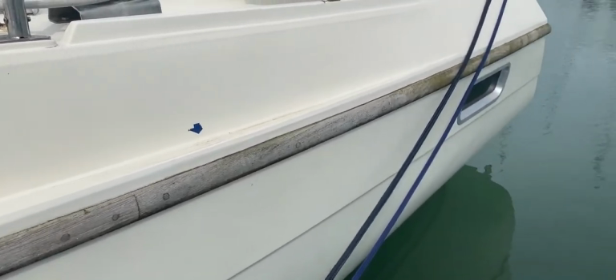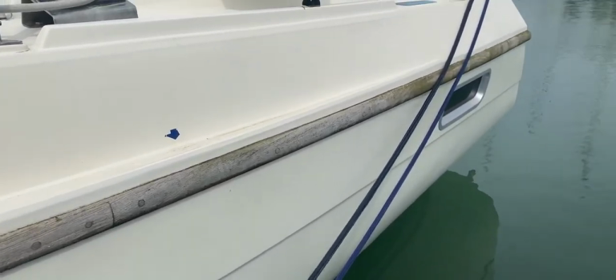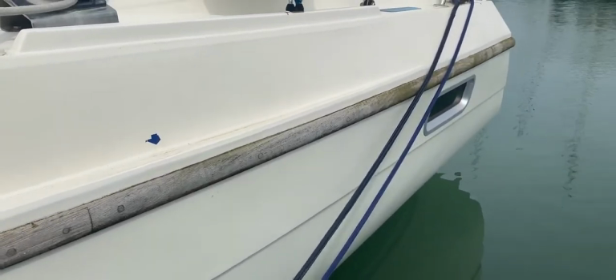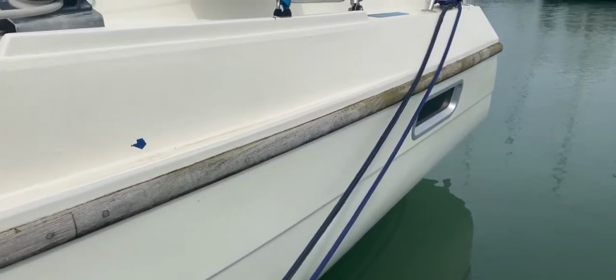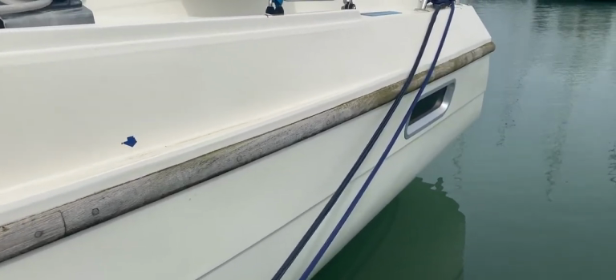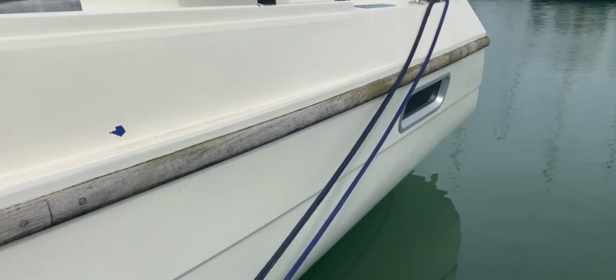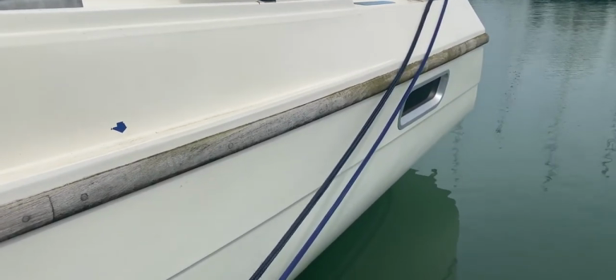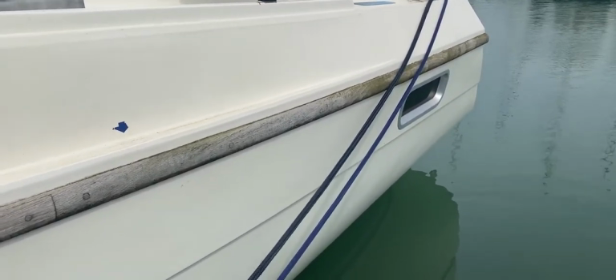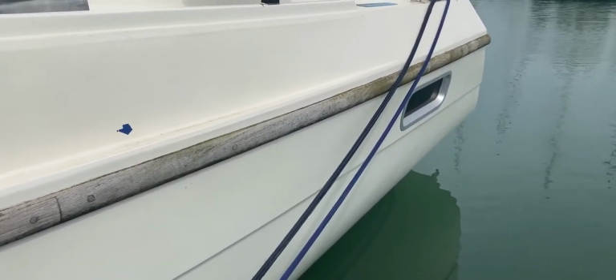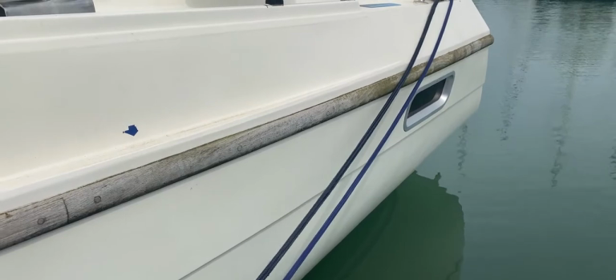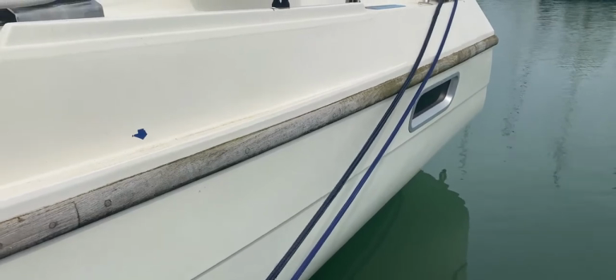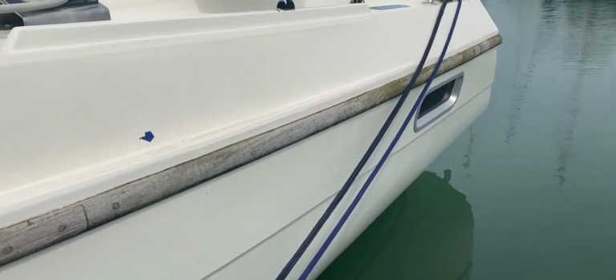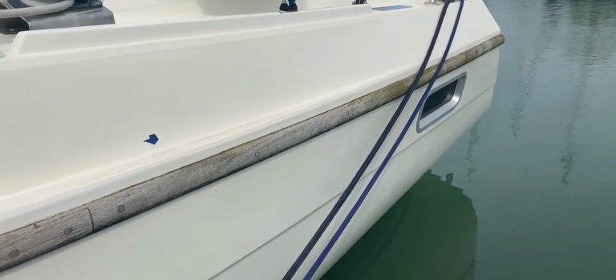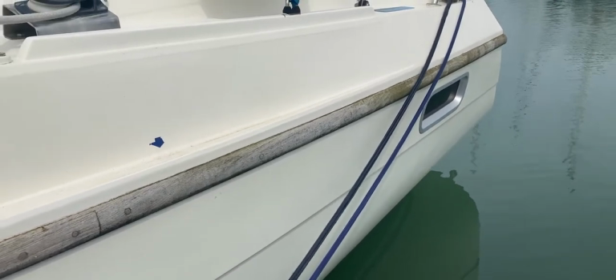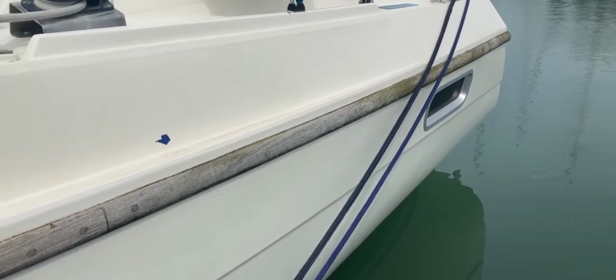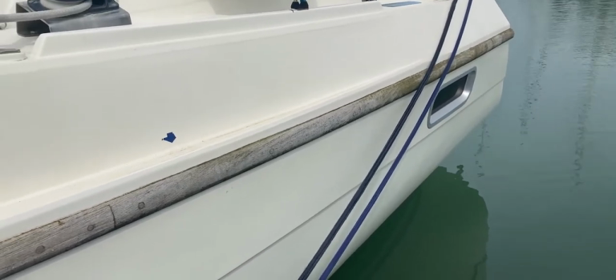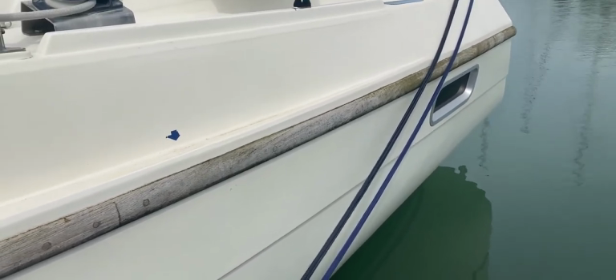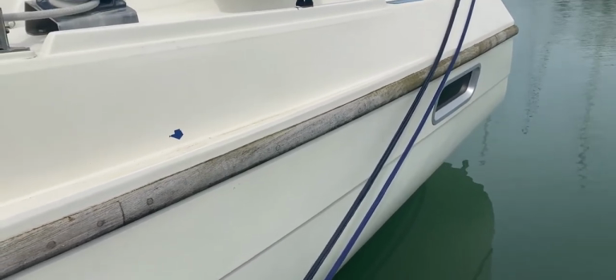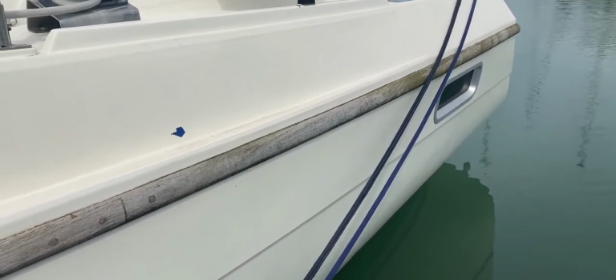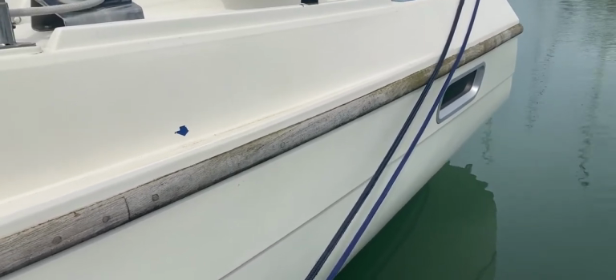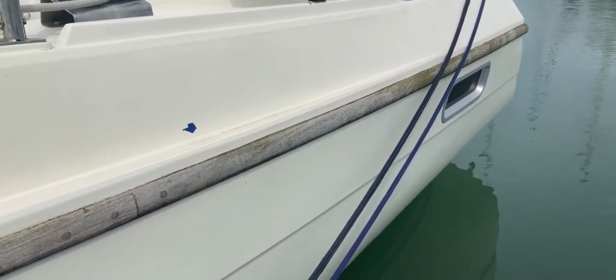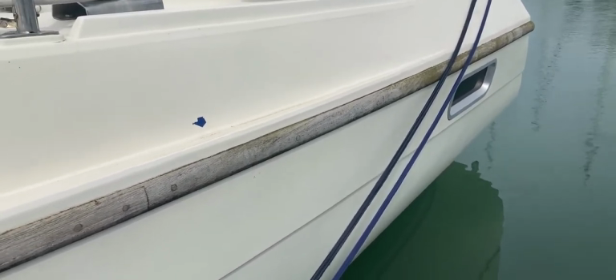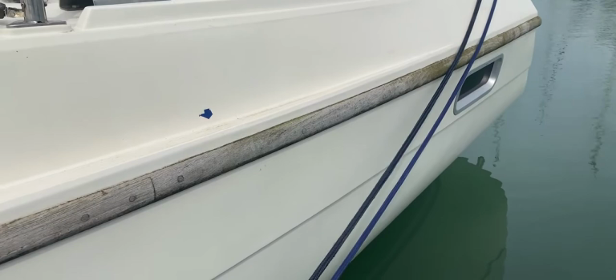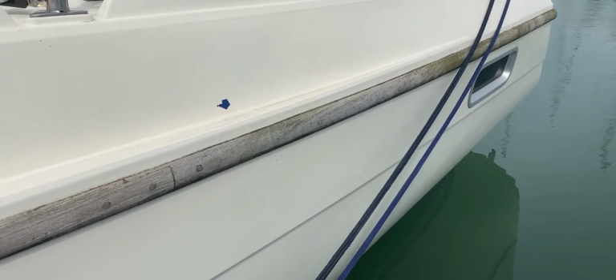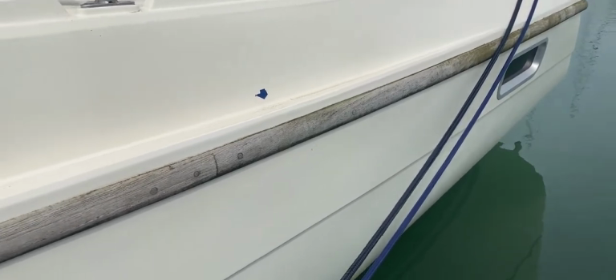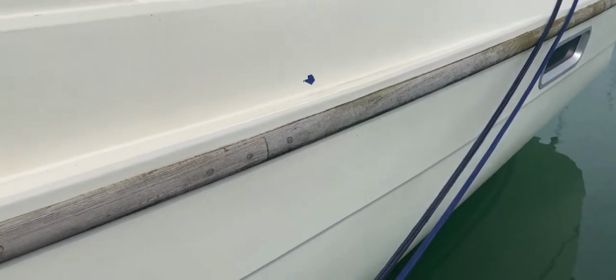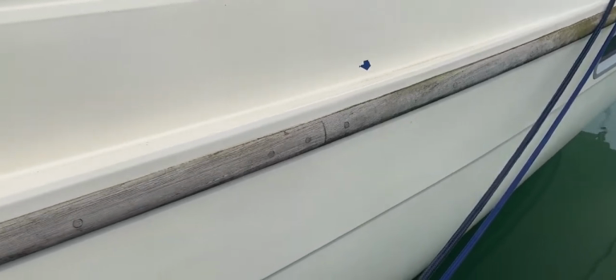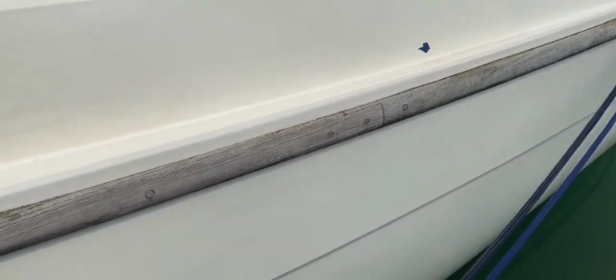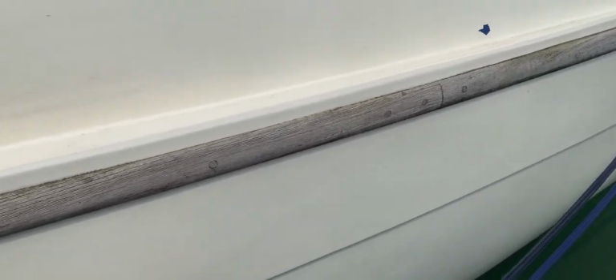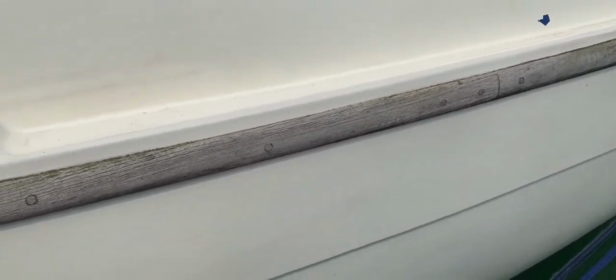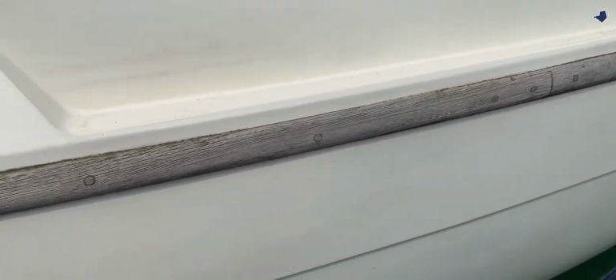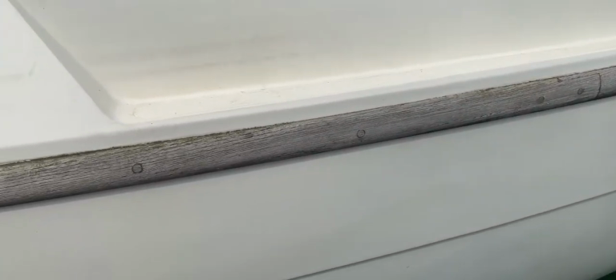We're looking at her stern now. You've got the window there down to the aft cabin. The rubbing strake there looks in nice condition to me, but I'd say it could do with a little bit of a scrub to get the green off, but that shouldn't be too much trouble, and that goes along the side of the boat.